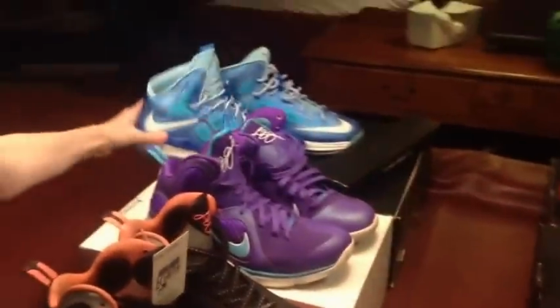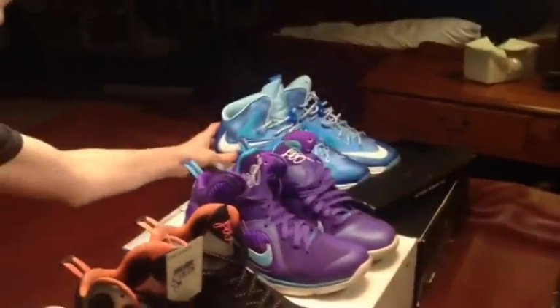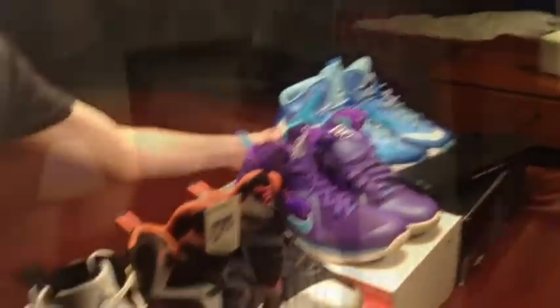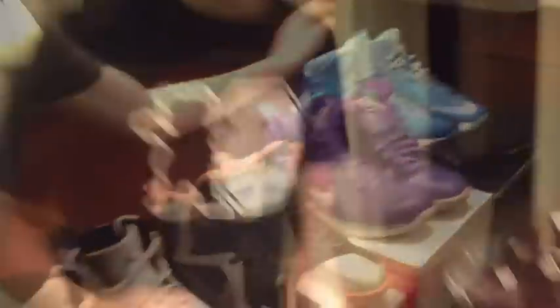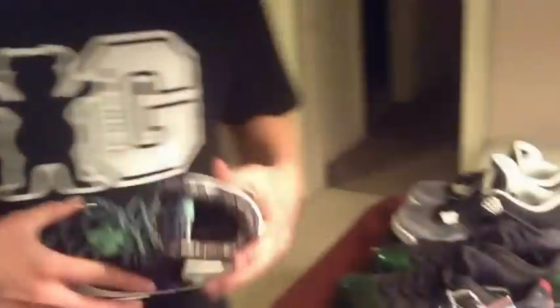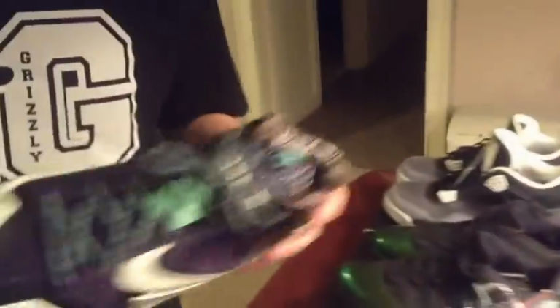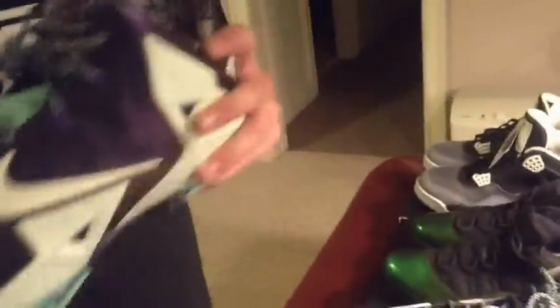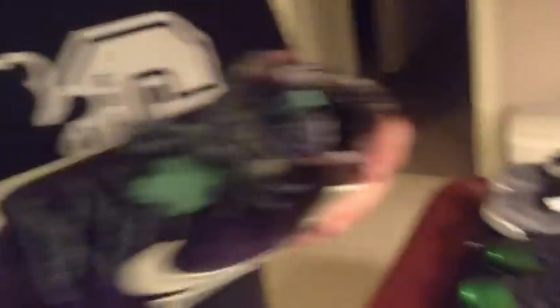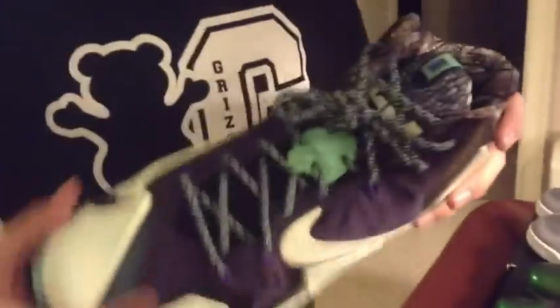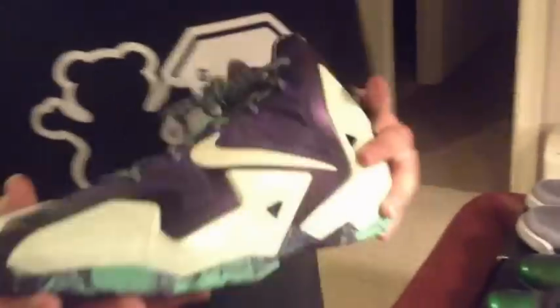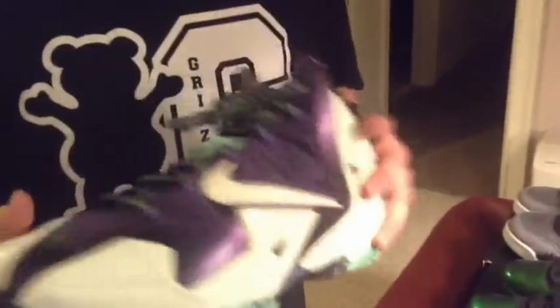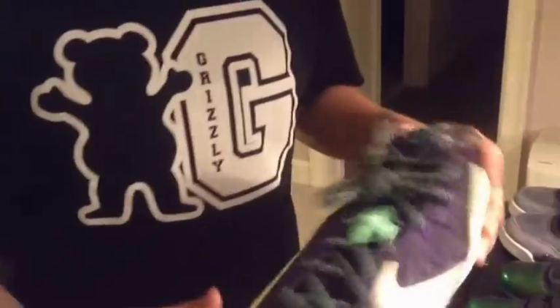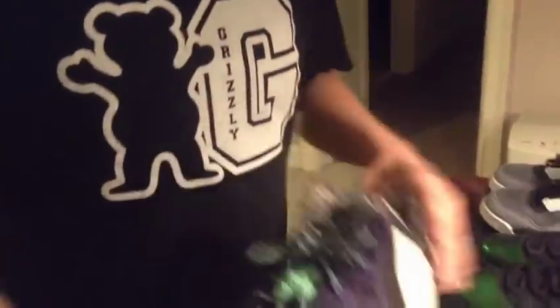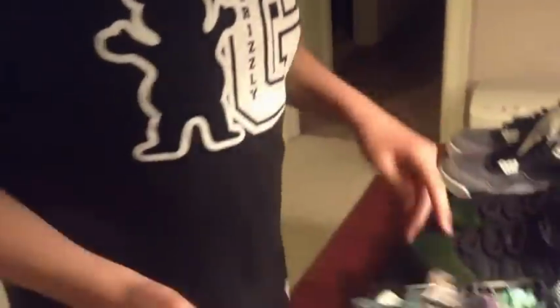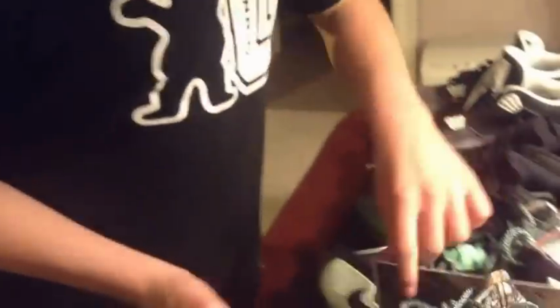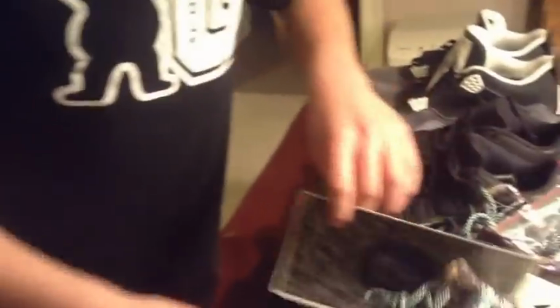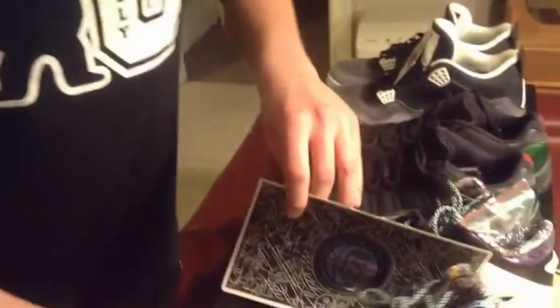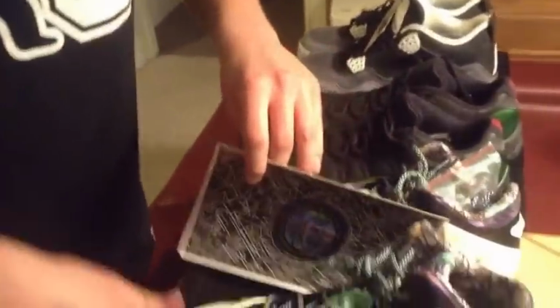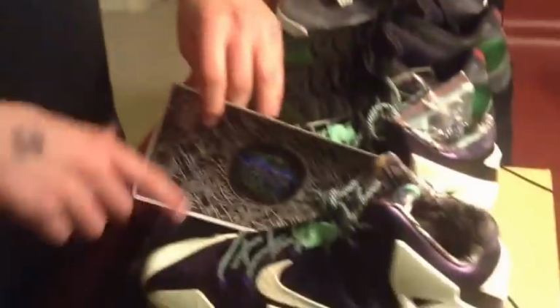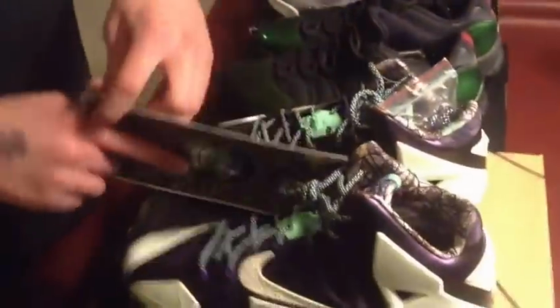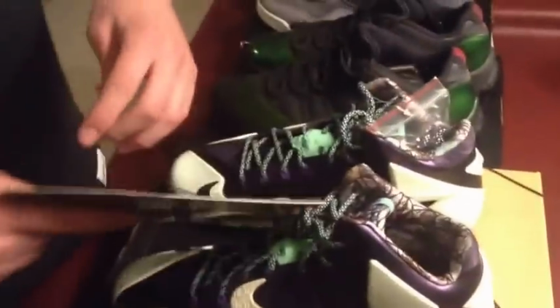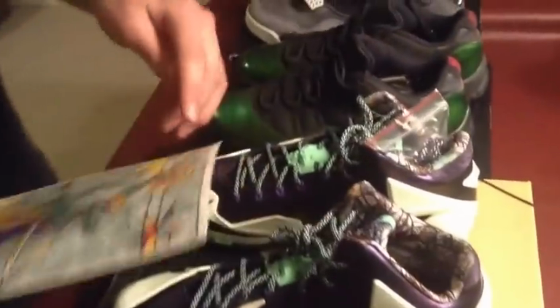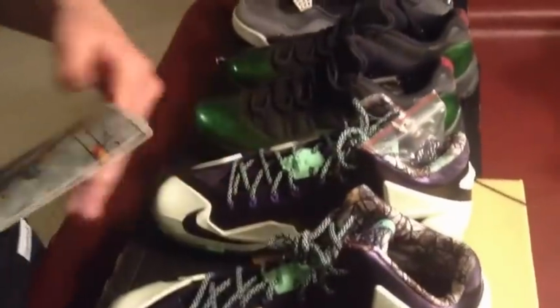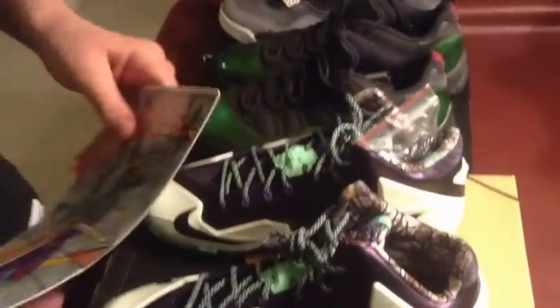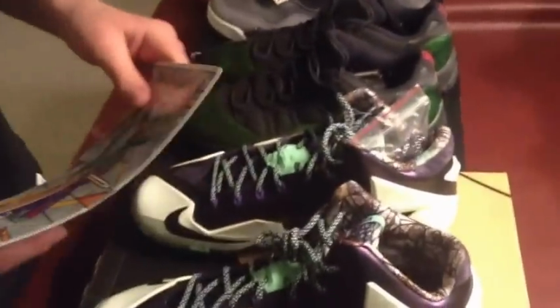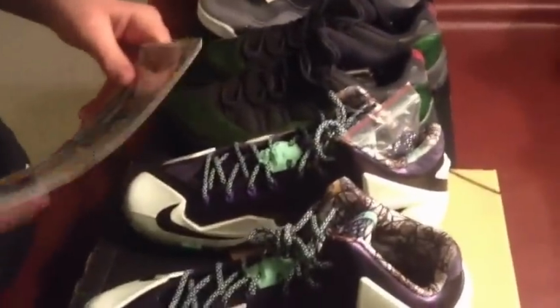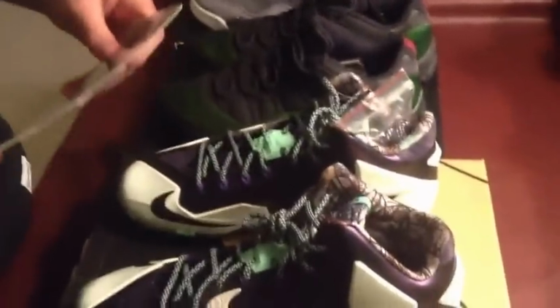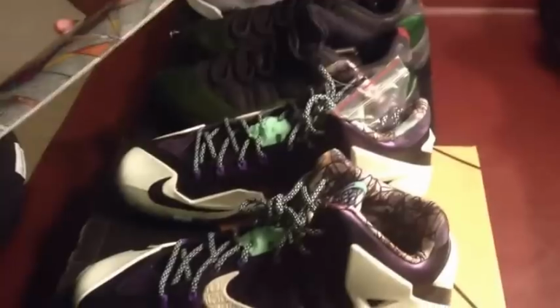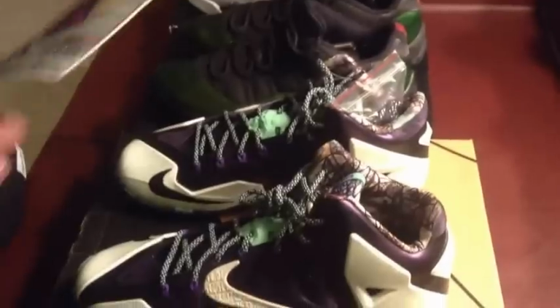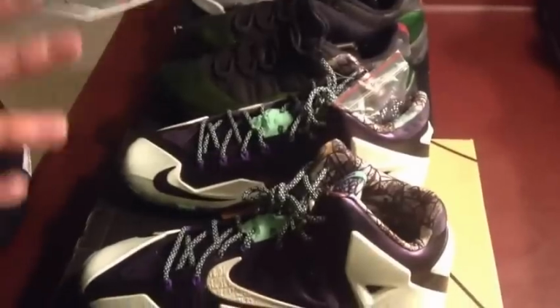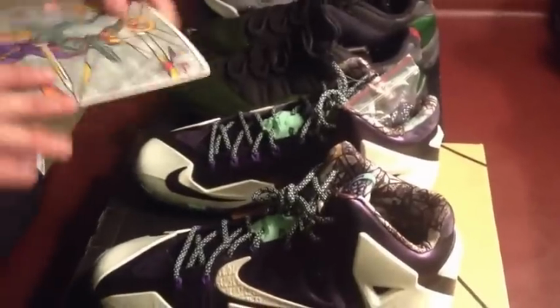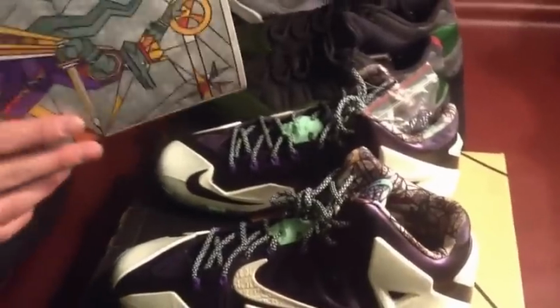Good pickups. First thing I got was the LeBron 11 All-Star, the Gator Kings. How much did those cost you? Well, in total, I traded them for Powder Blue 10s and $30, so I got $210 for me total.